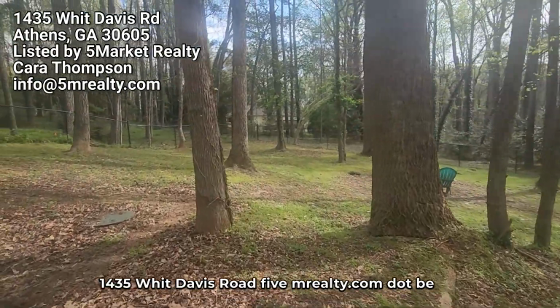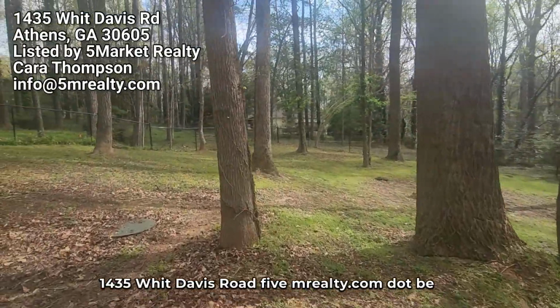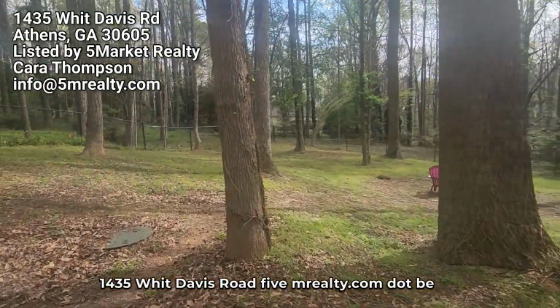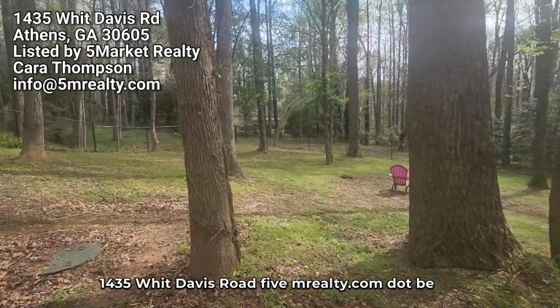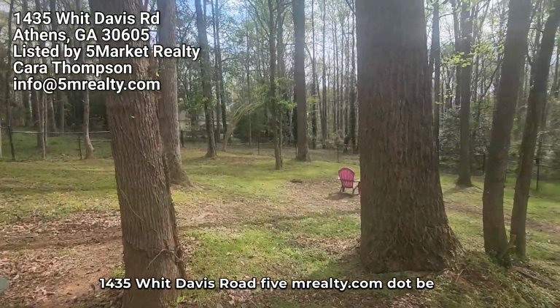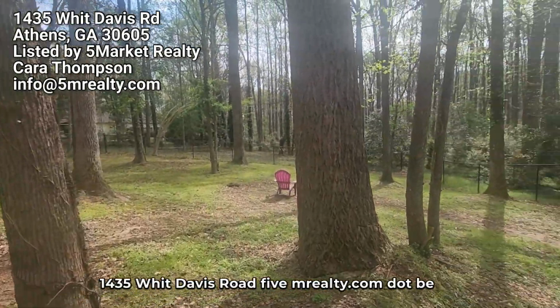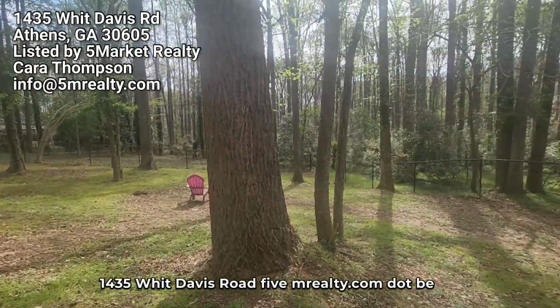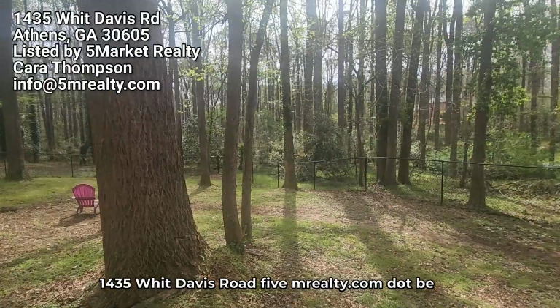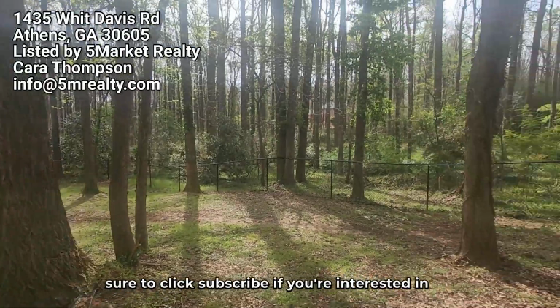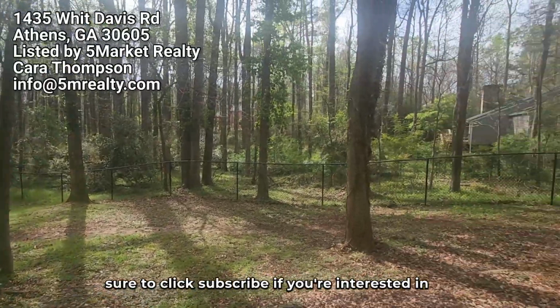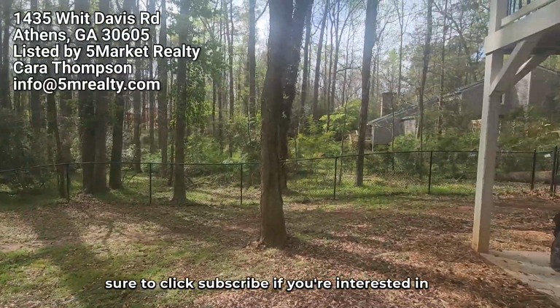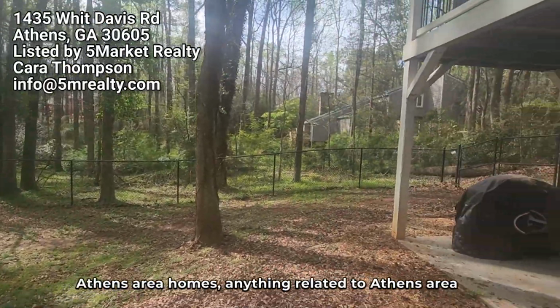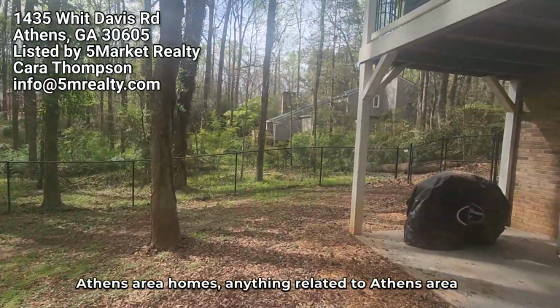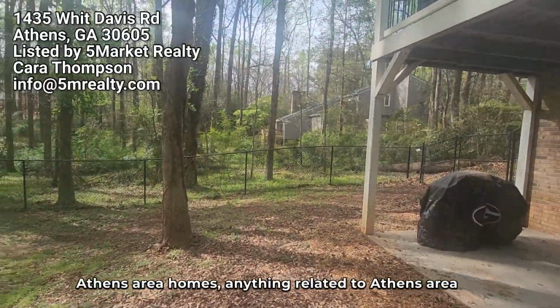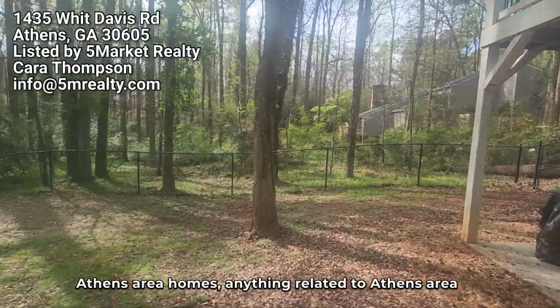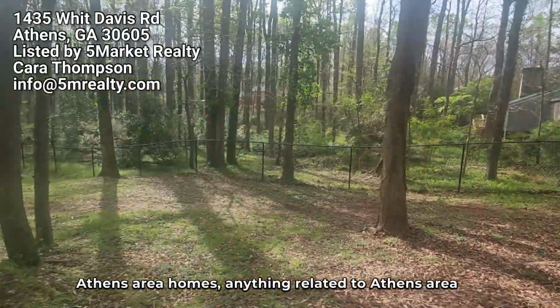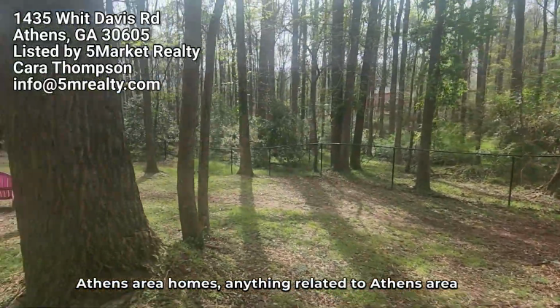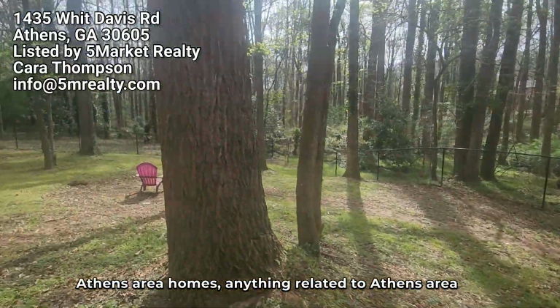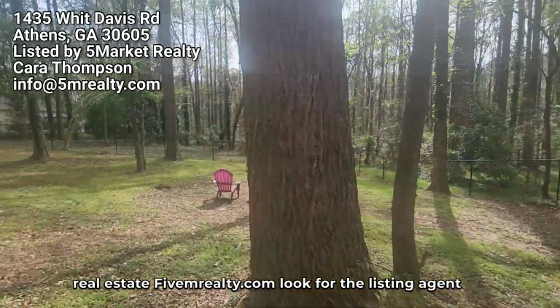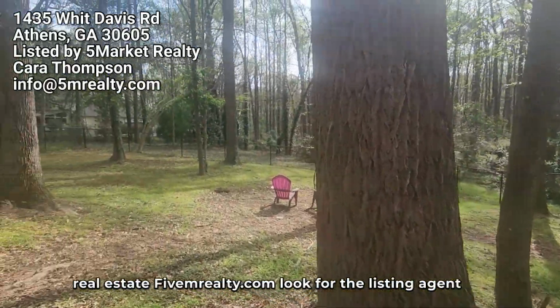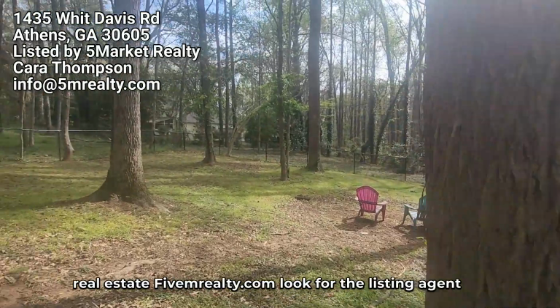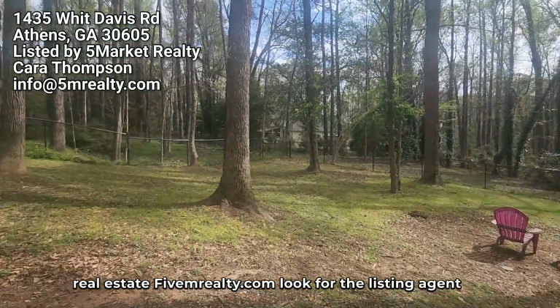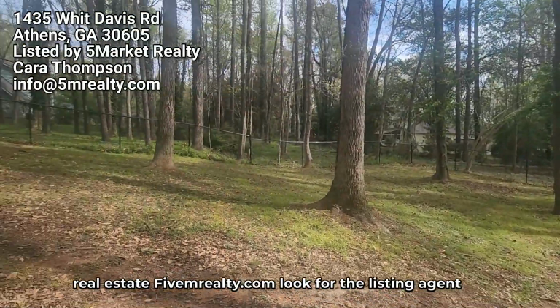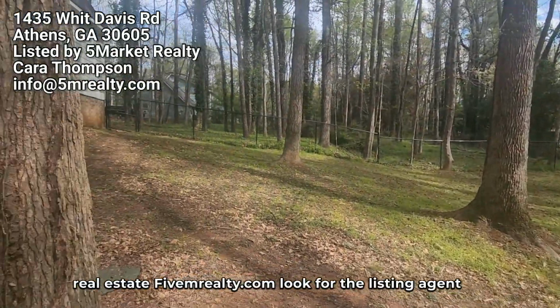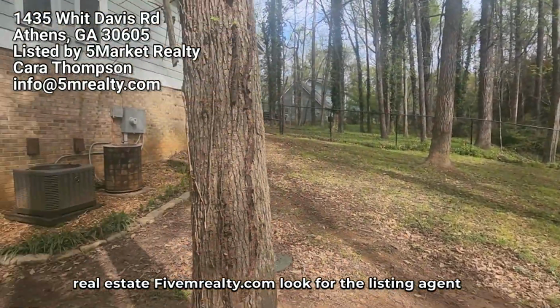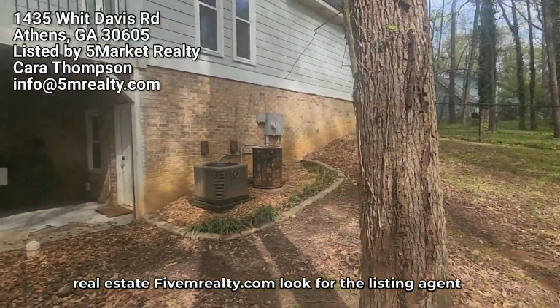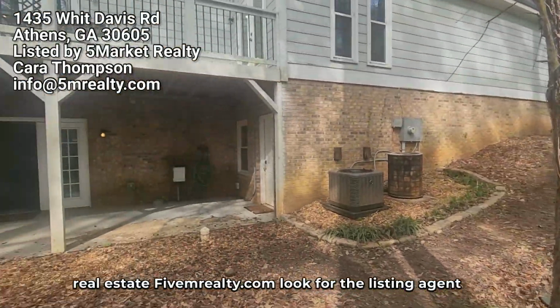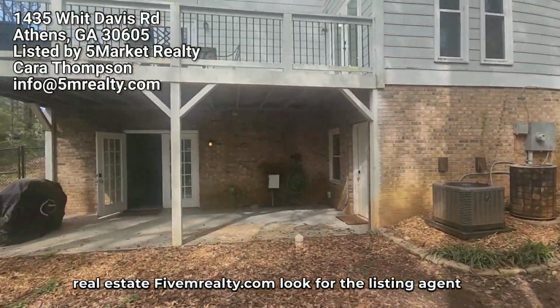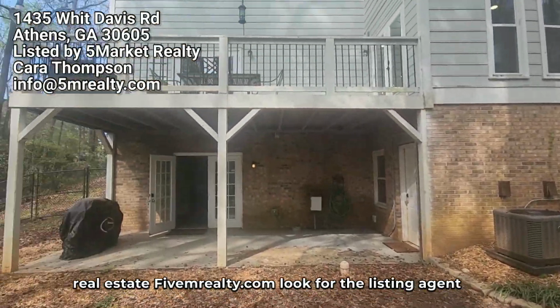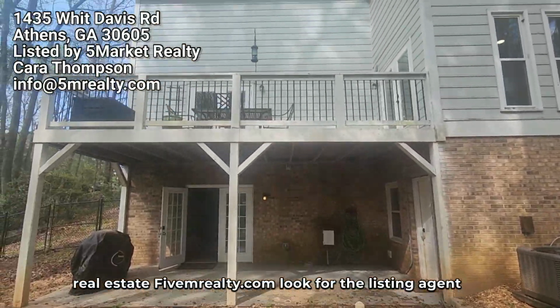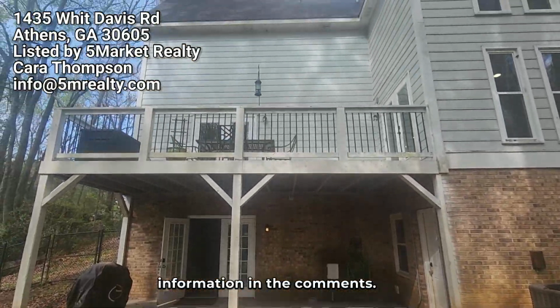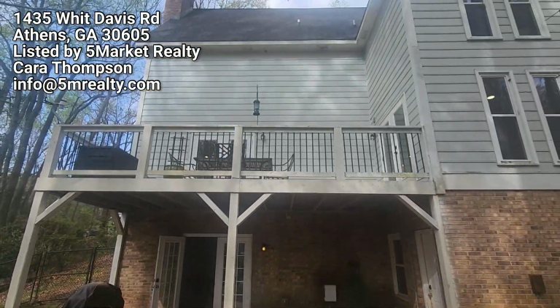1435 Witt Davis Road. 5mrealty.com. Be sure to click subscribe if you're interested in Athens area homes or anything related to Athens area real estate. 5mrealty.com — look for the listing agent information in the comments.